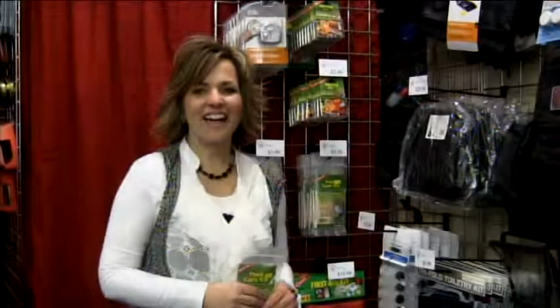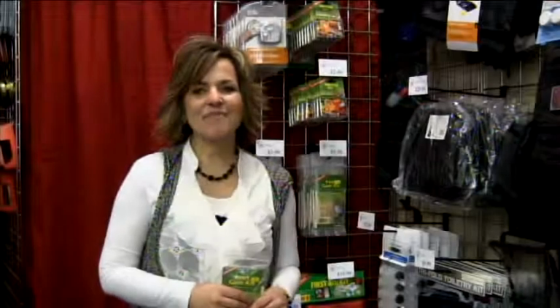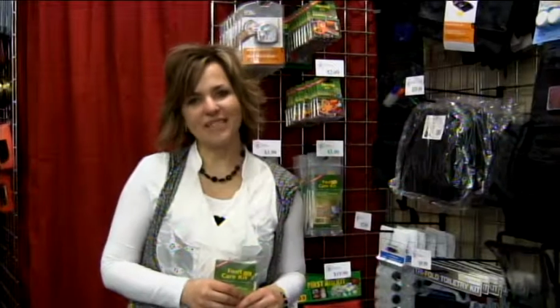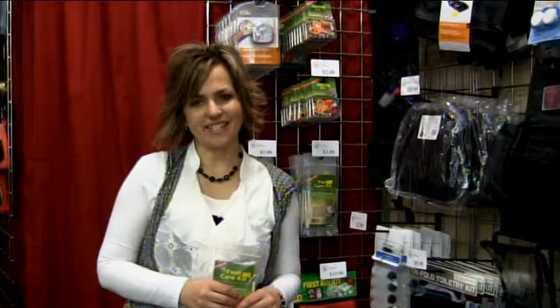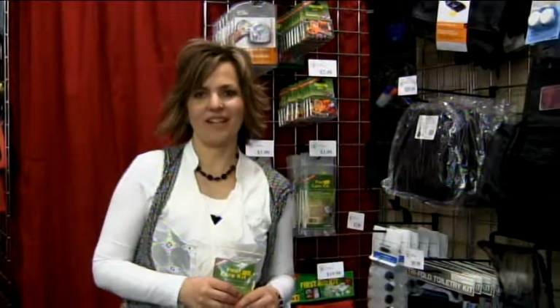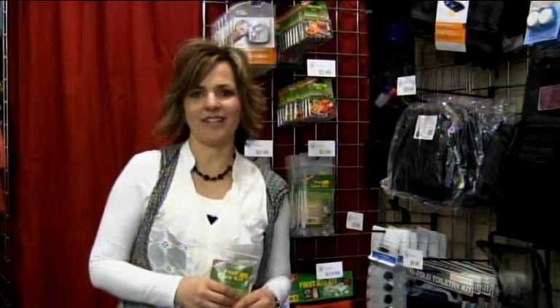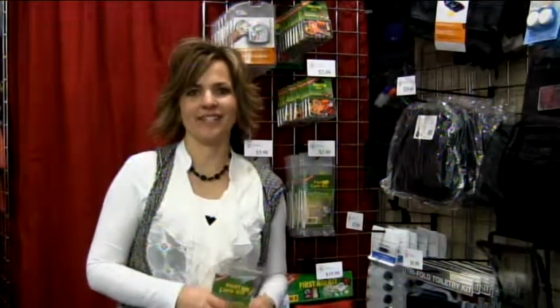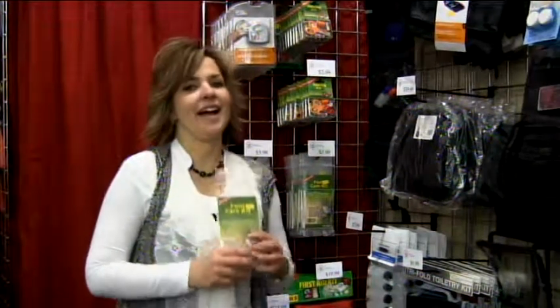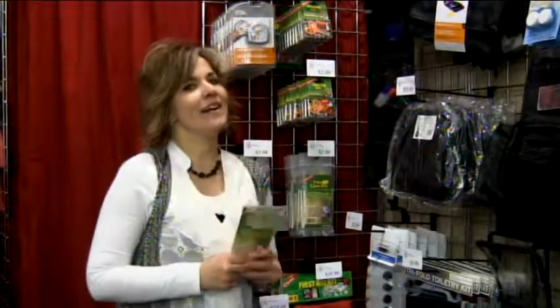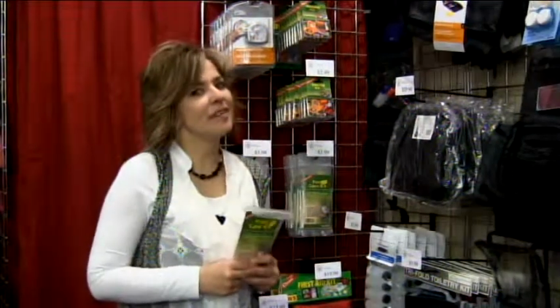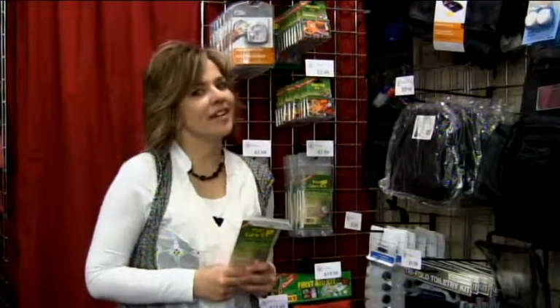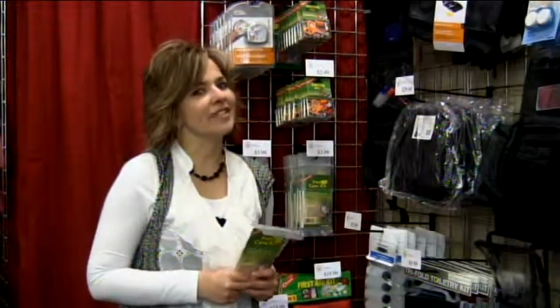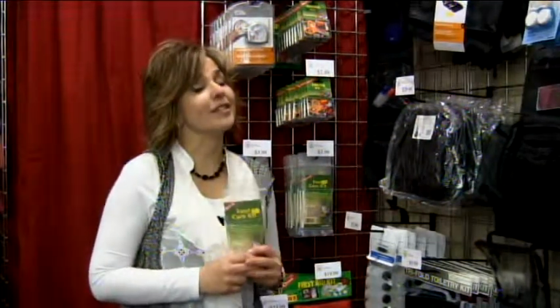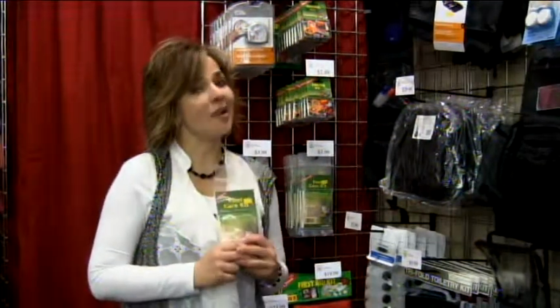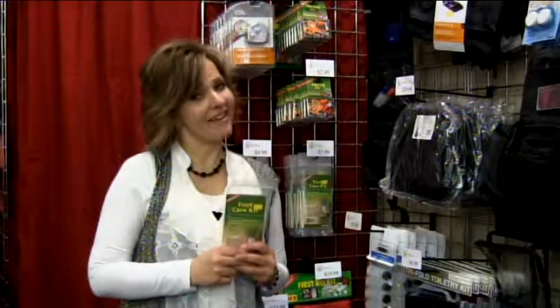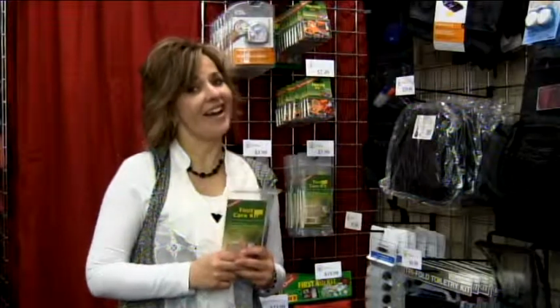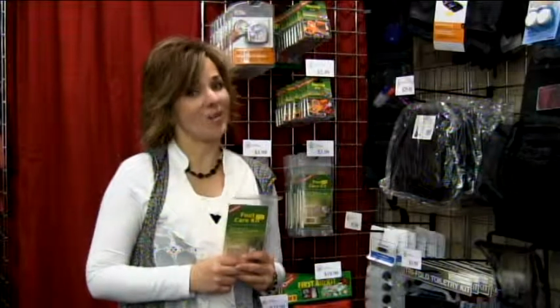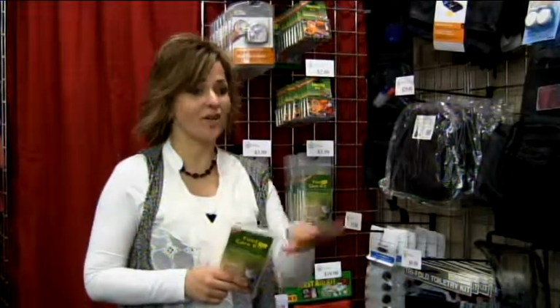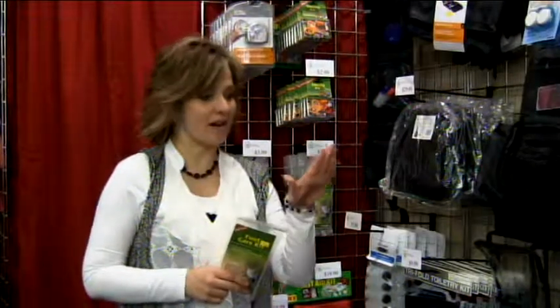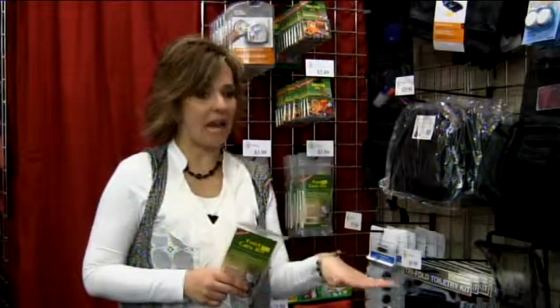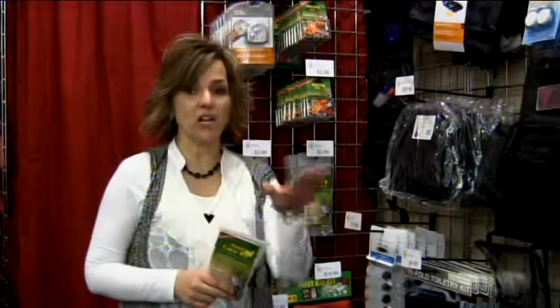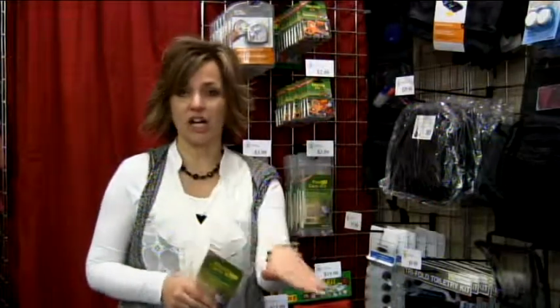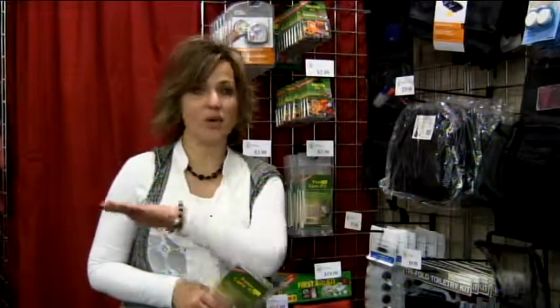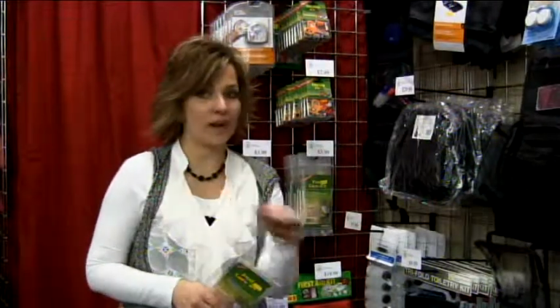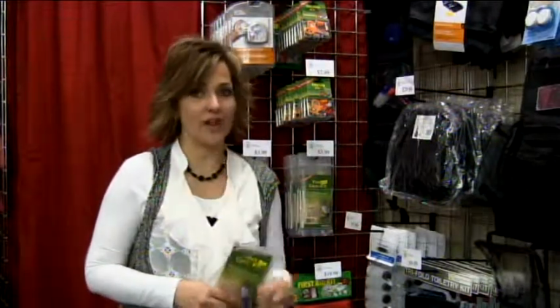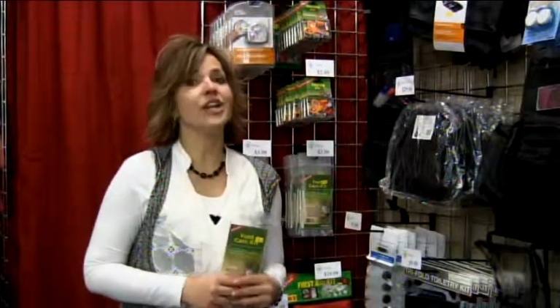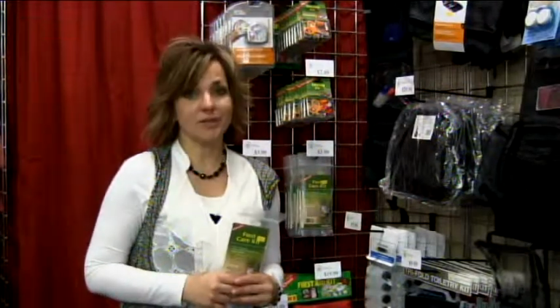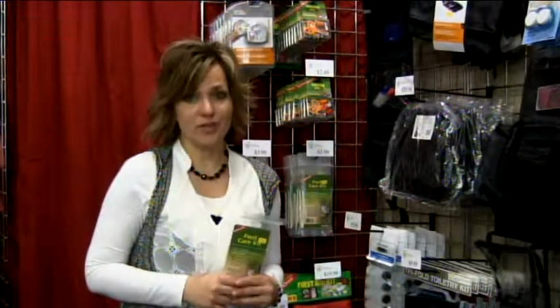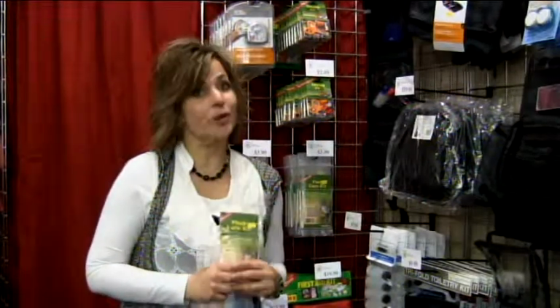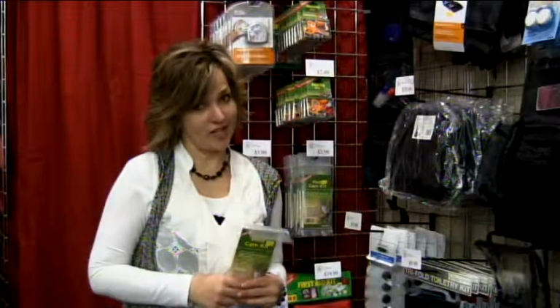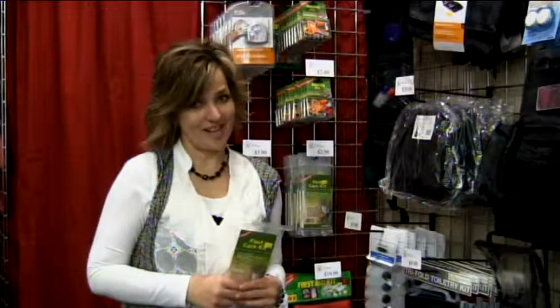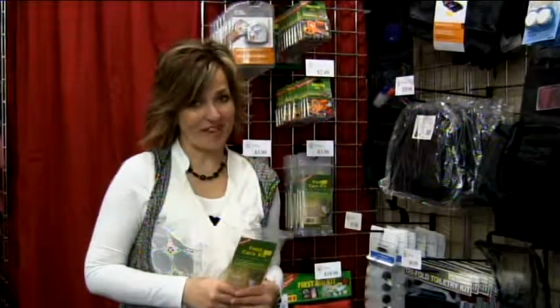Hi, I'm Becky with ILC Travel Outfitters. All right you missionaries, you're gonna be walking a lot, whether you are on a bike or in a car or wherever, you're gonna be using those feet a lot.